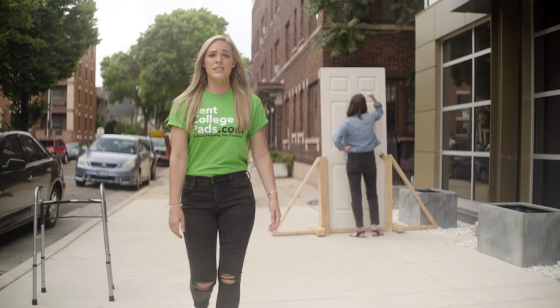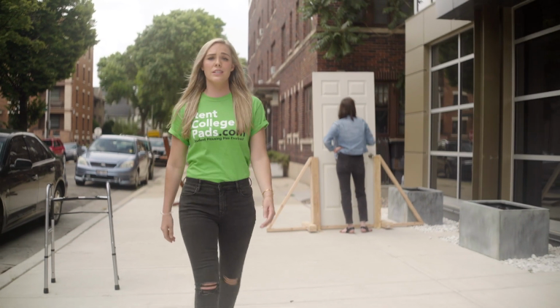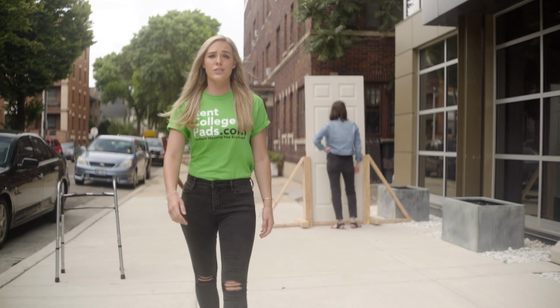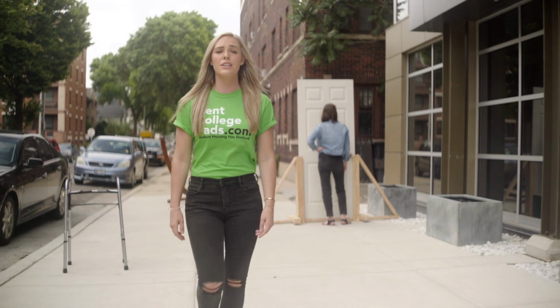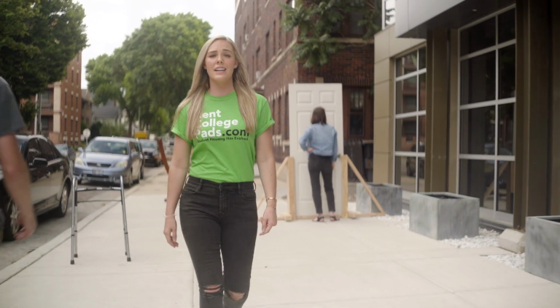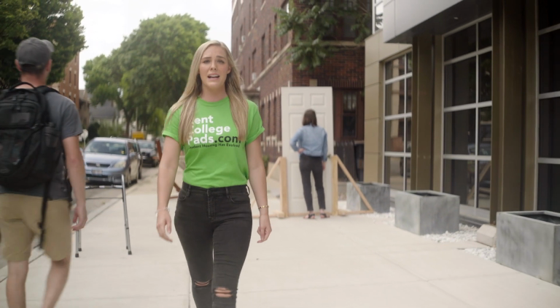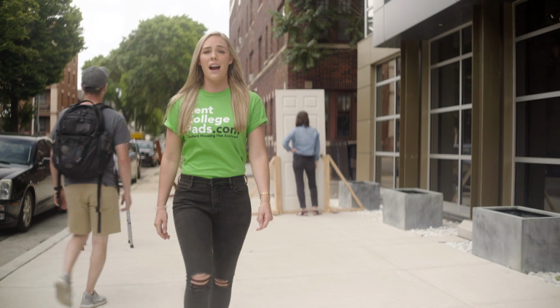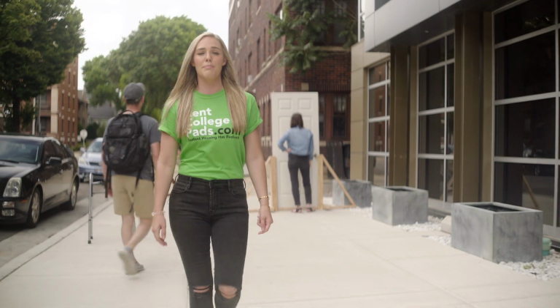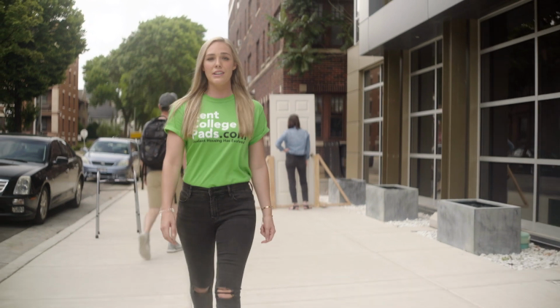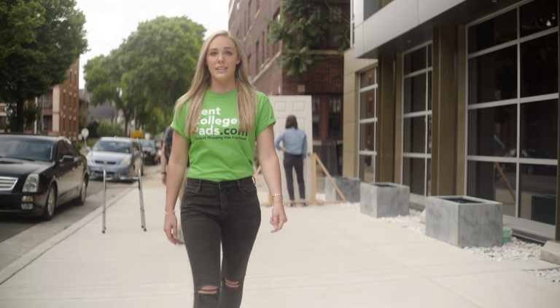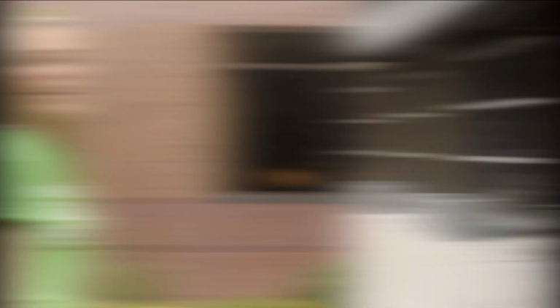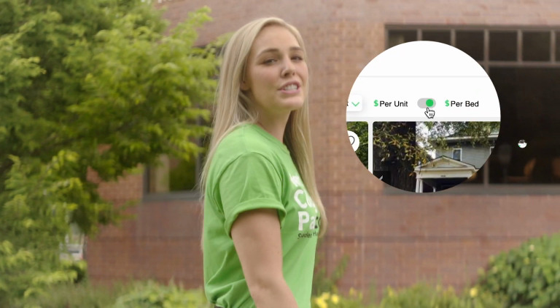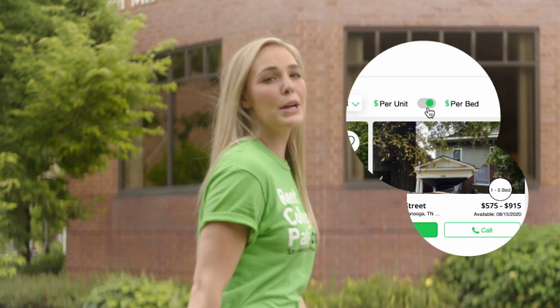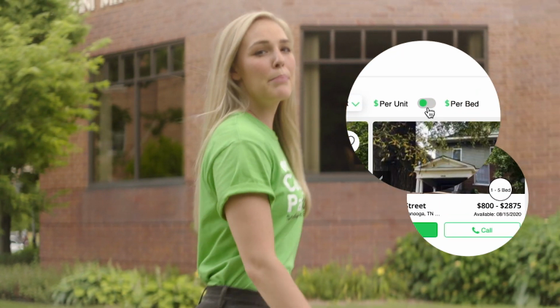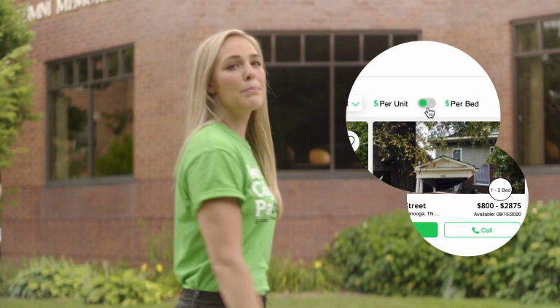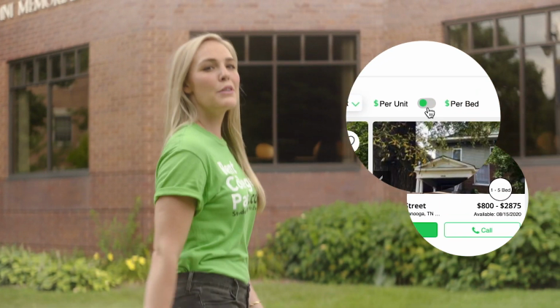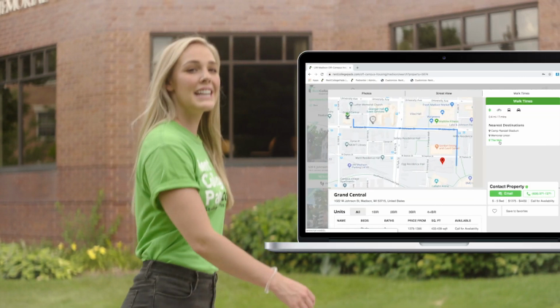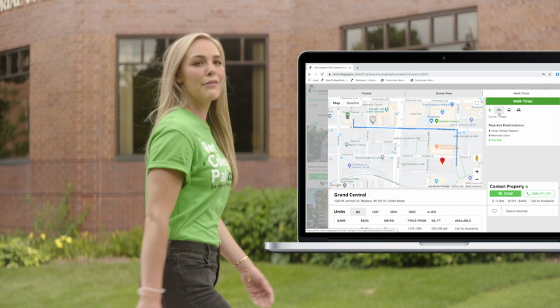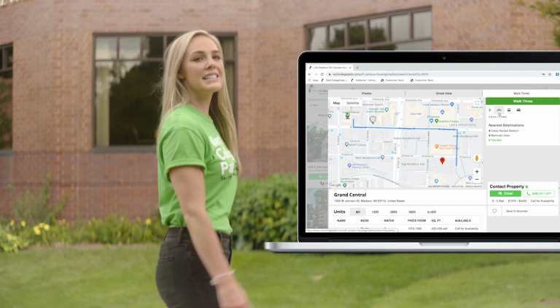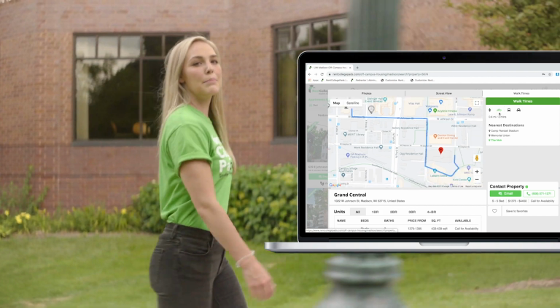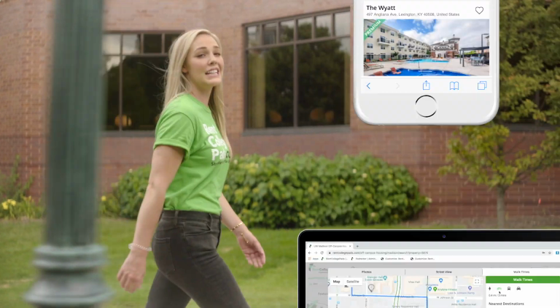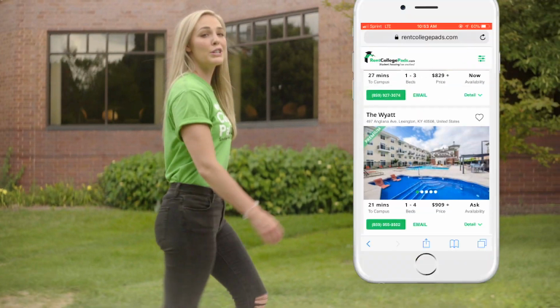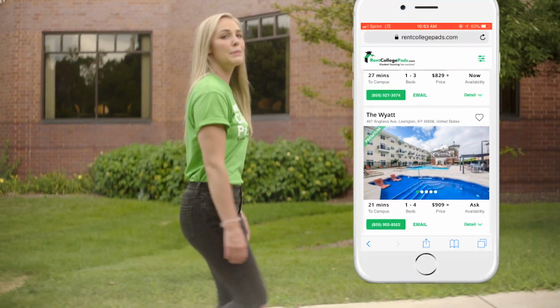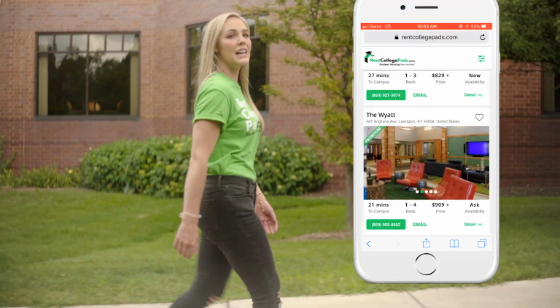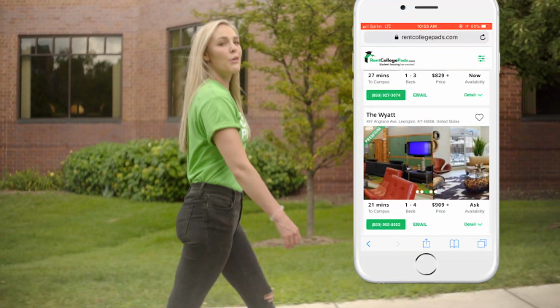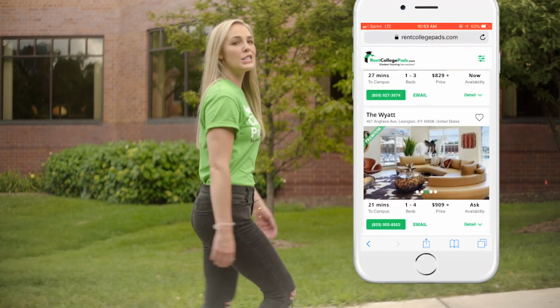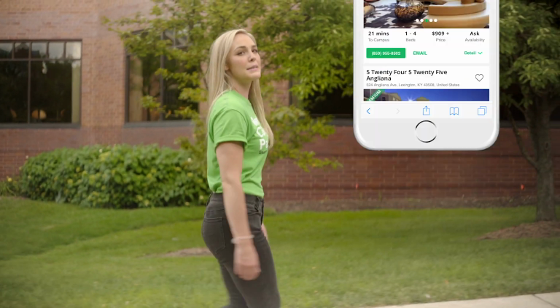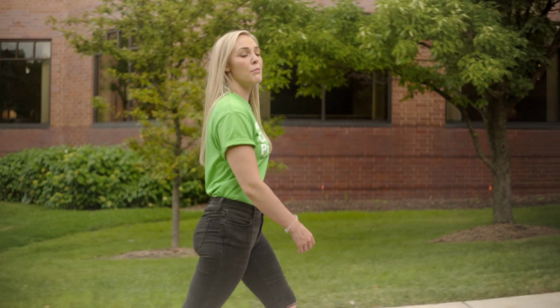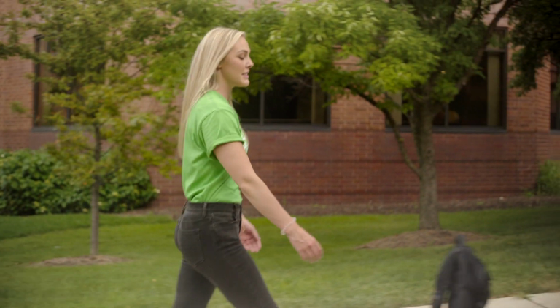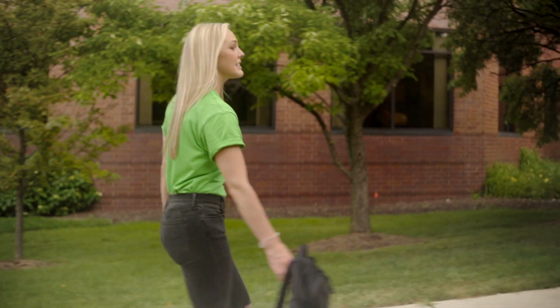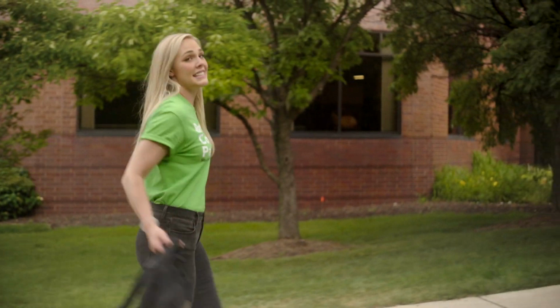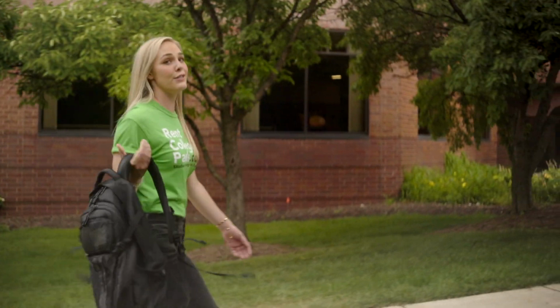Thousands of students at your school are using rentcollegepads.com to find a place near campus. With features like per bed, per unit pricing, walk times to different buildings on campus, and a super user-friendly mobile site, Rent College Pads has made it so my walk to class is never too long.